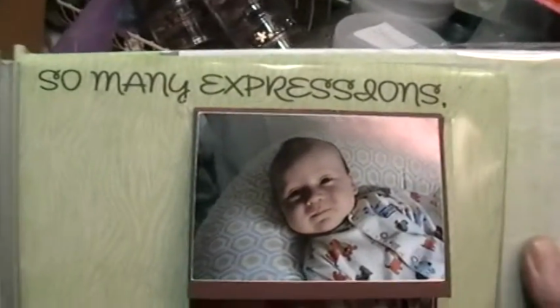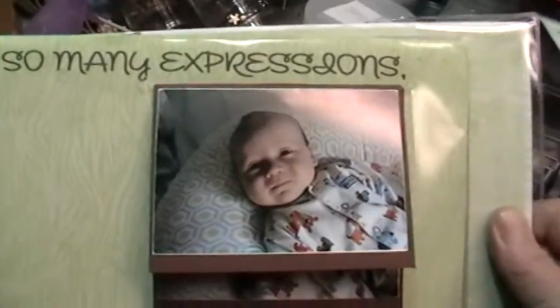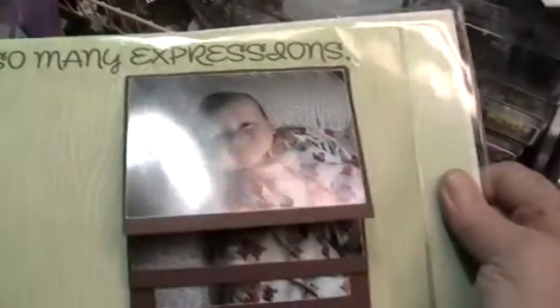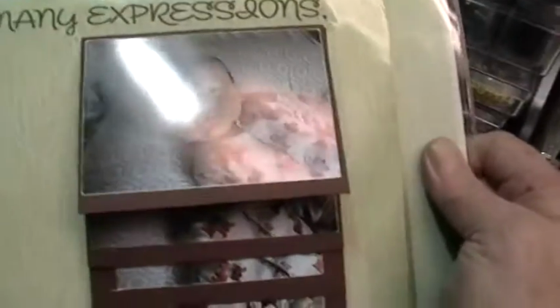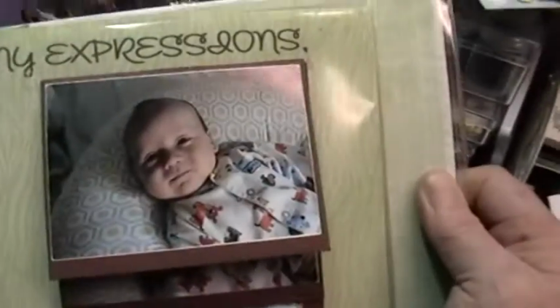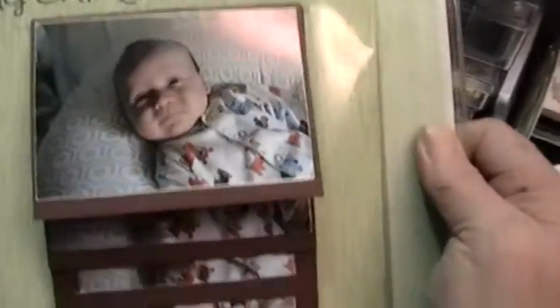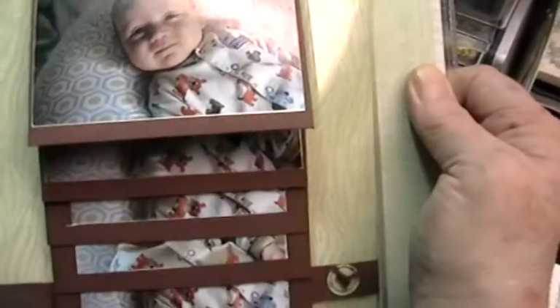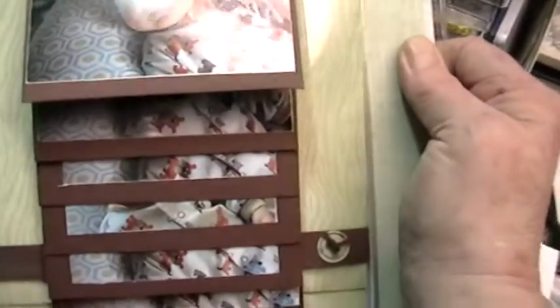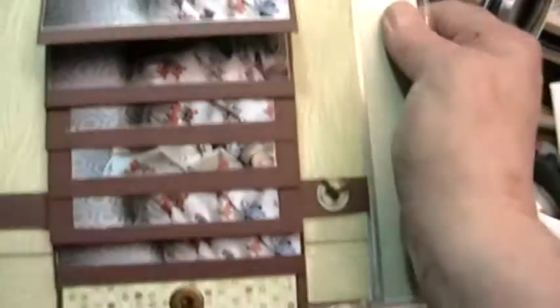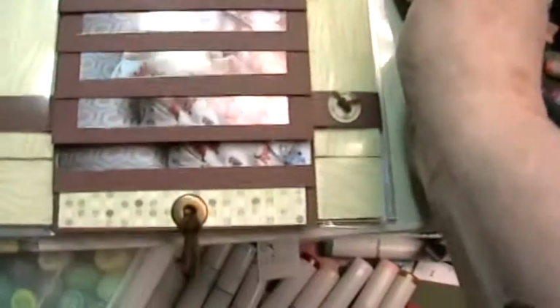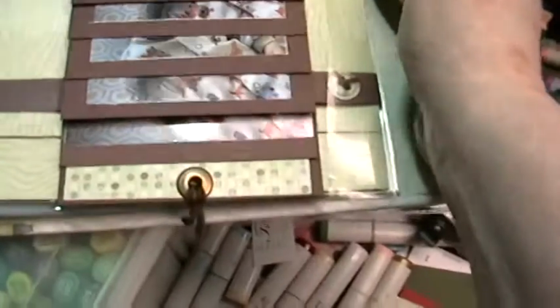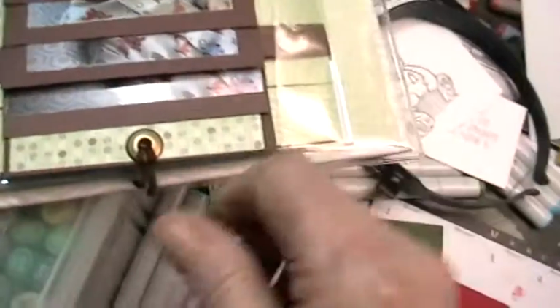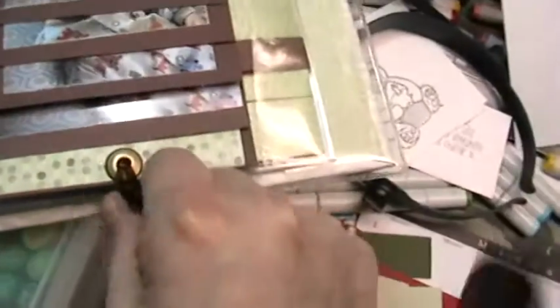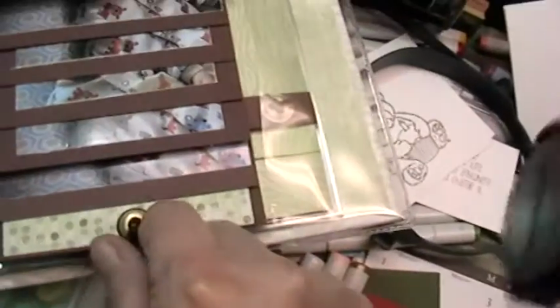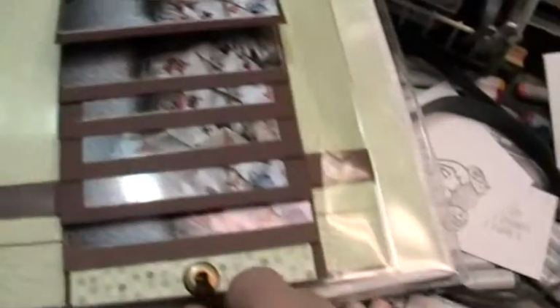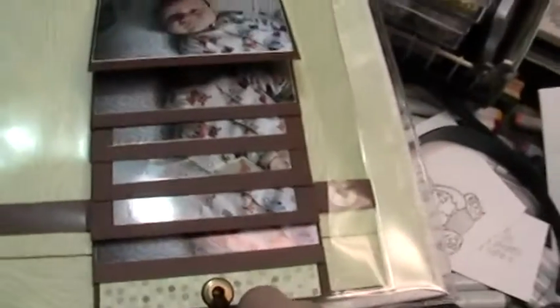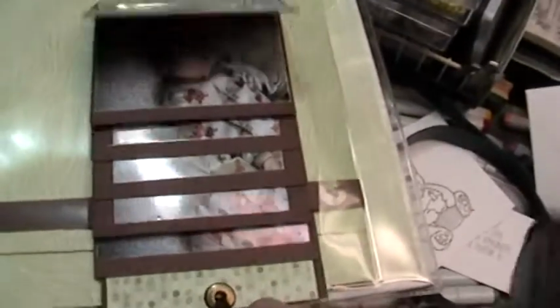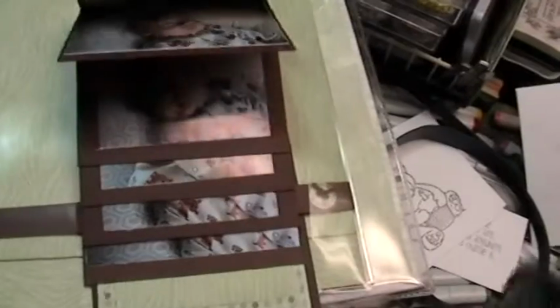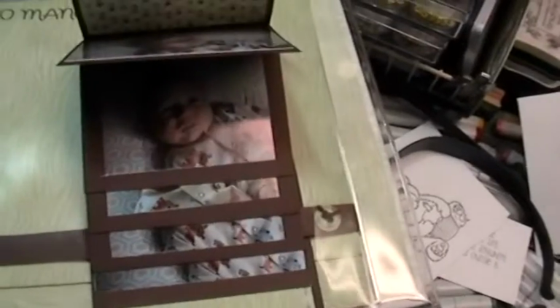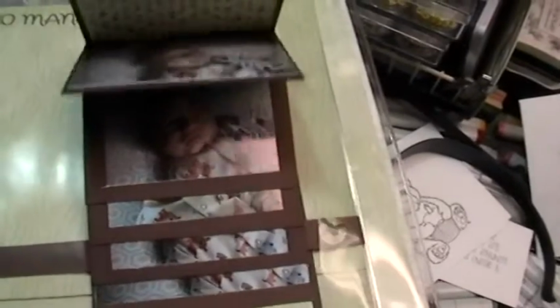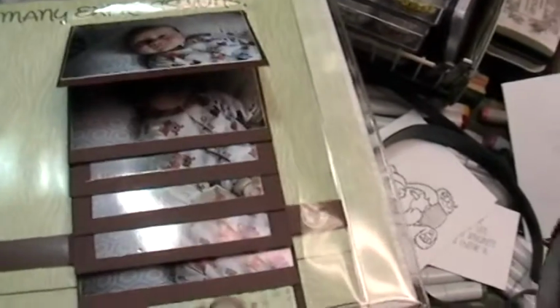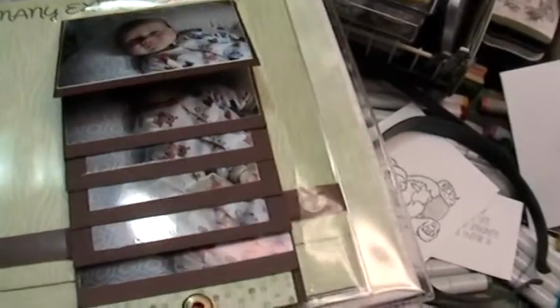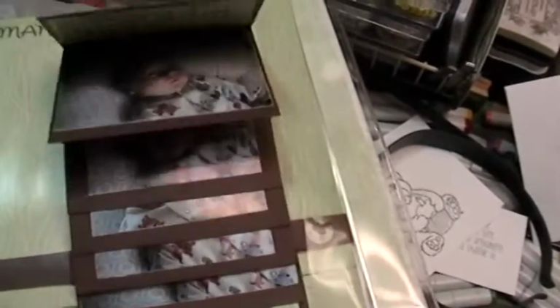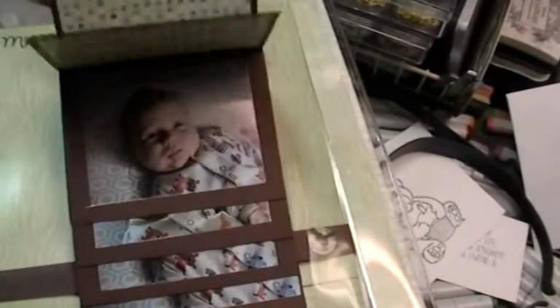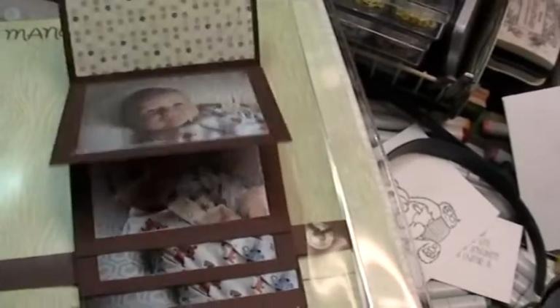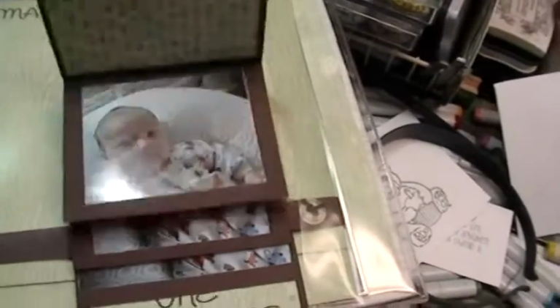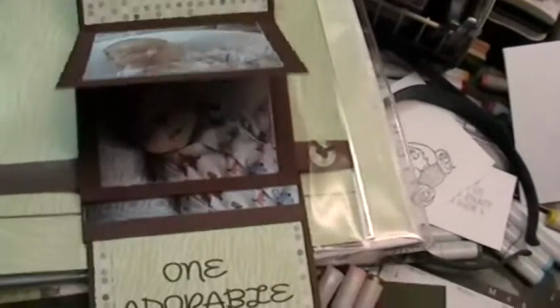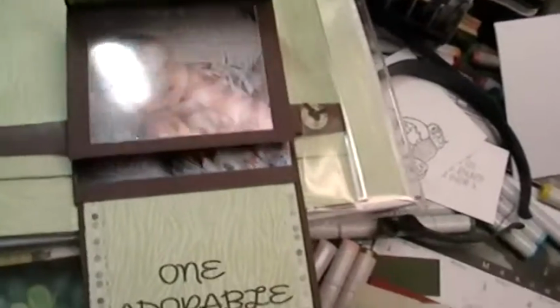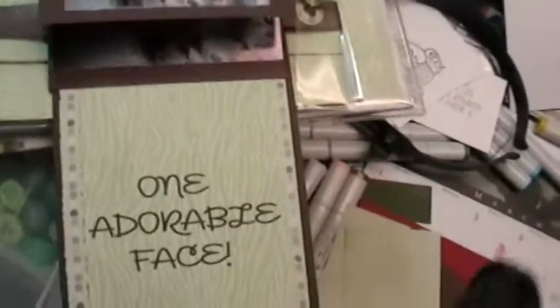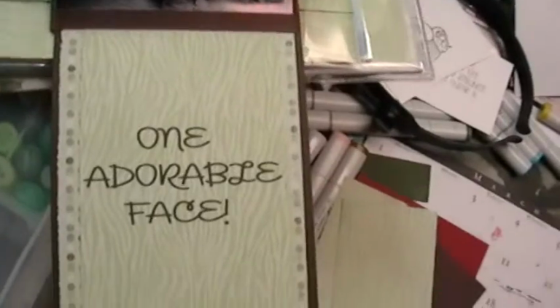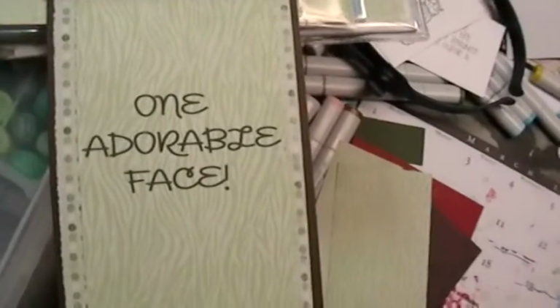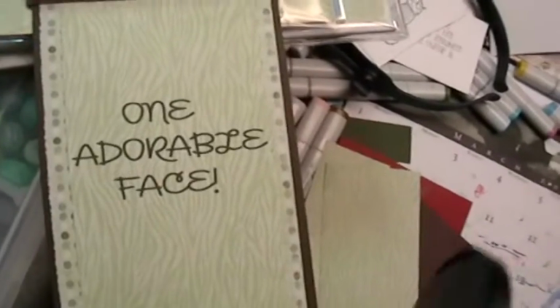Then this is a waterfall page that I did — it says 'so many expressions' and I got different pictures of him with different expressions. When you pull this it flips and then it says 'one adorable face.'